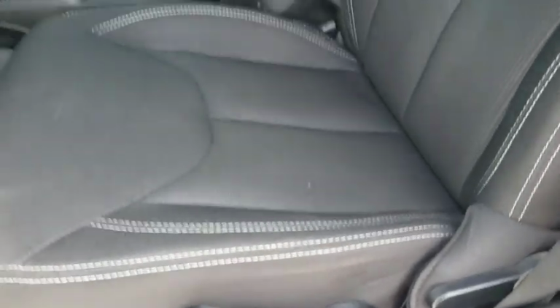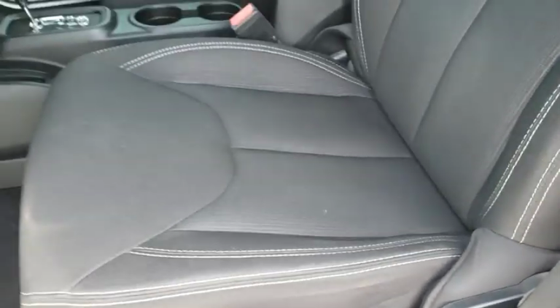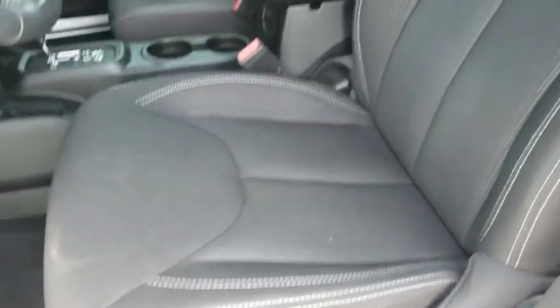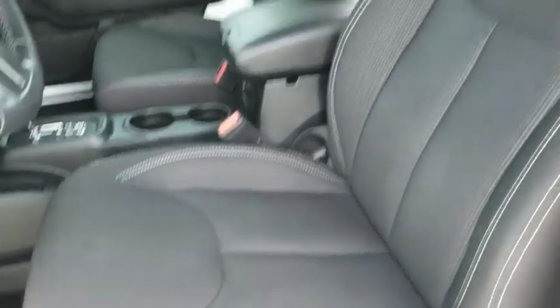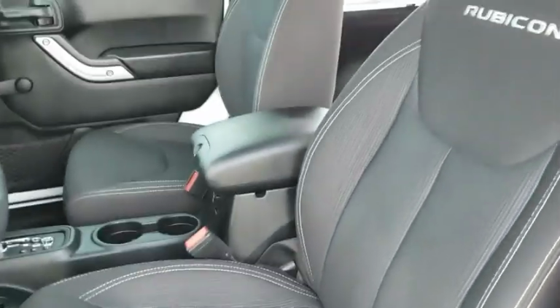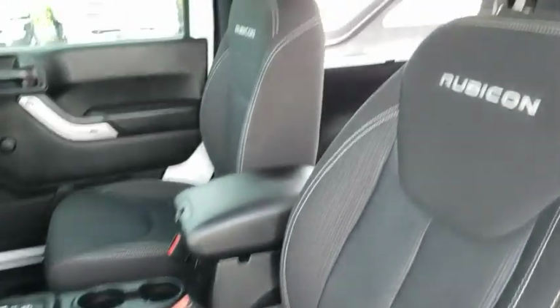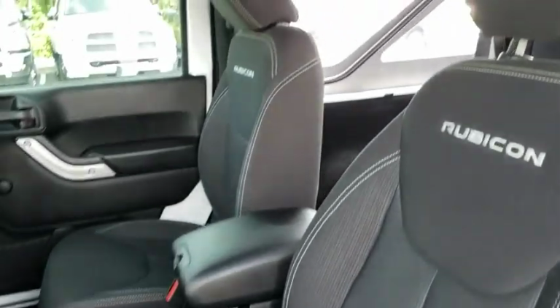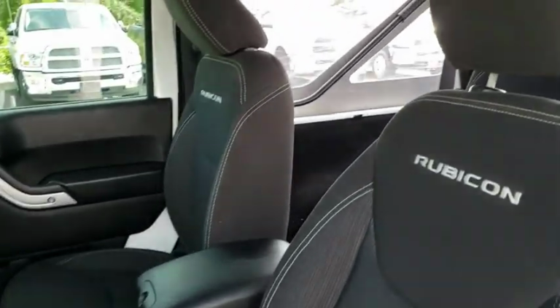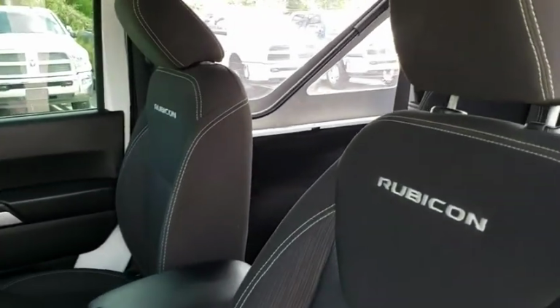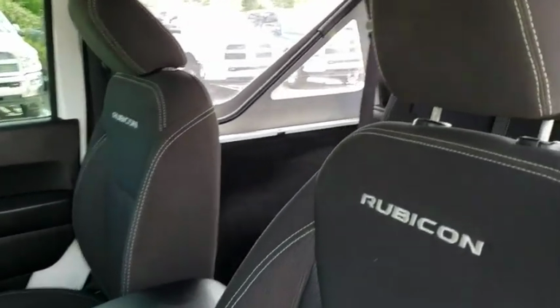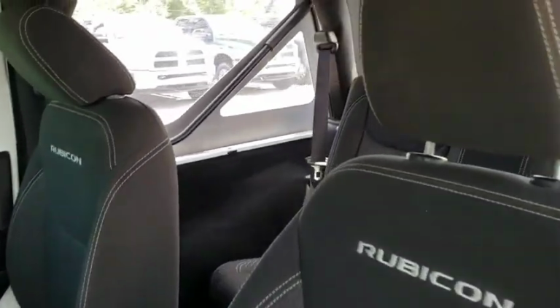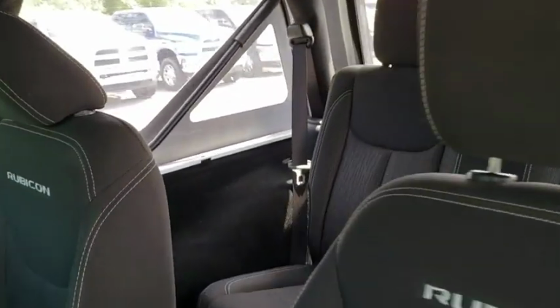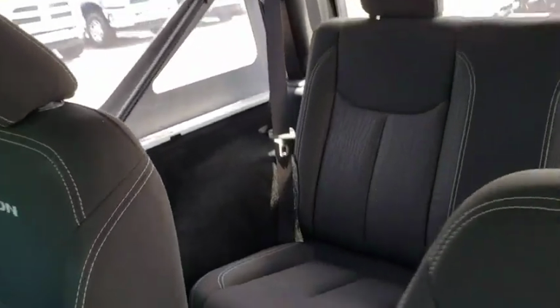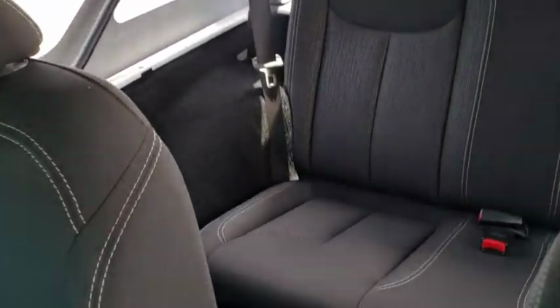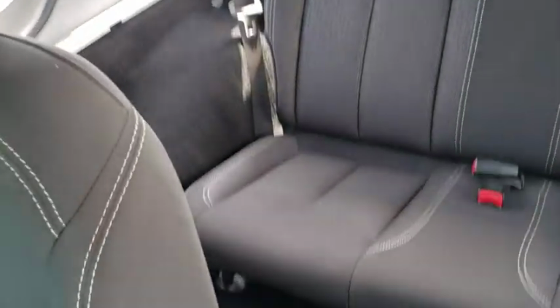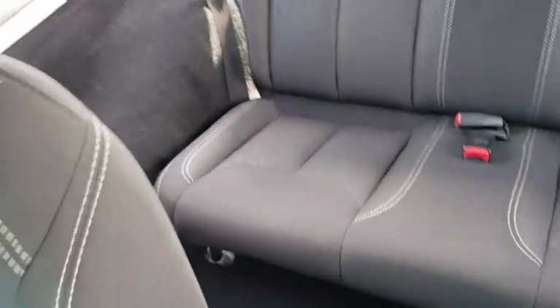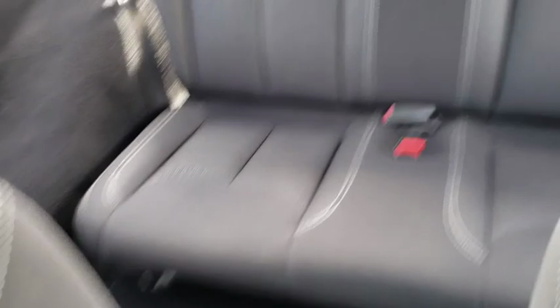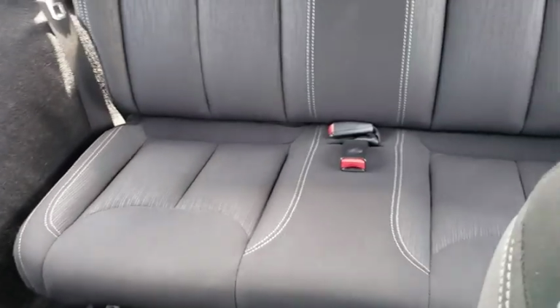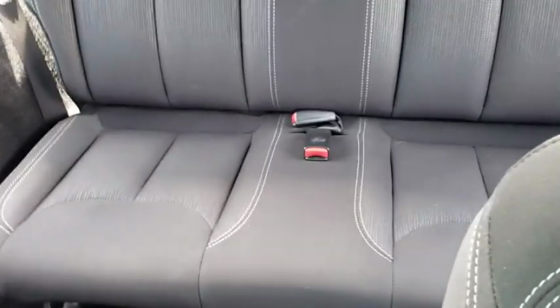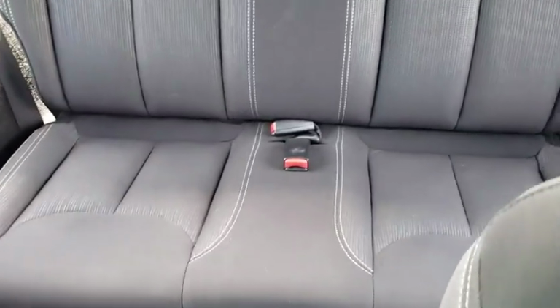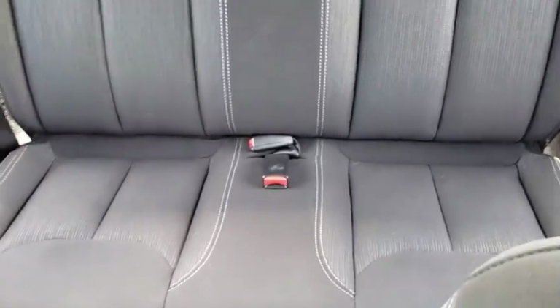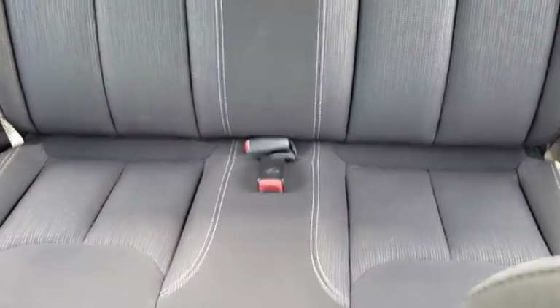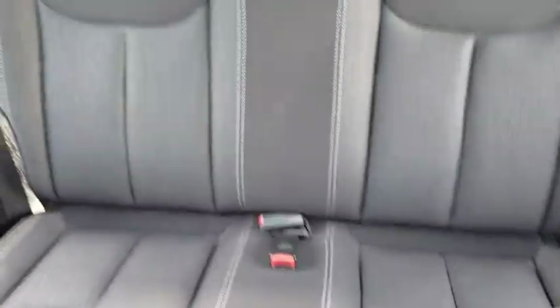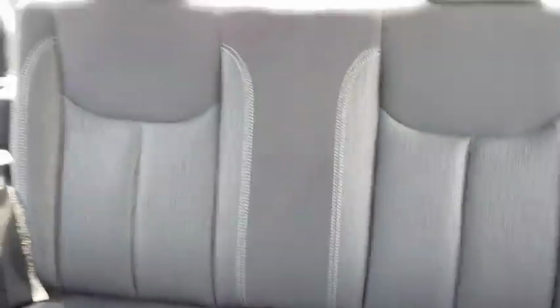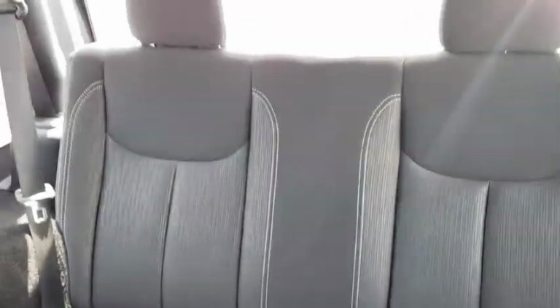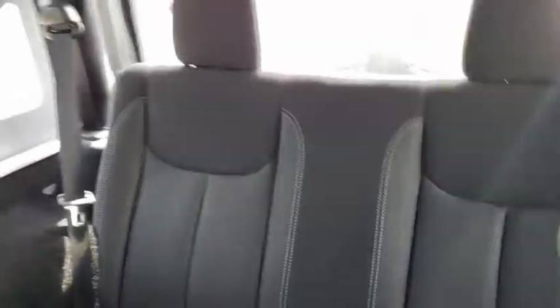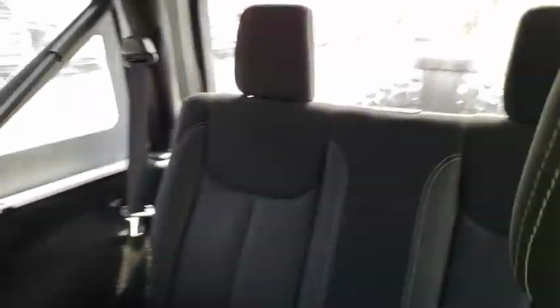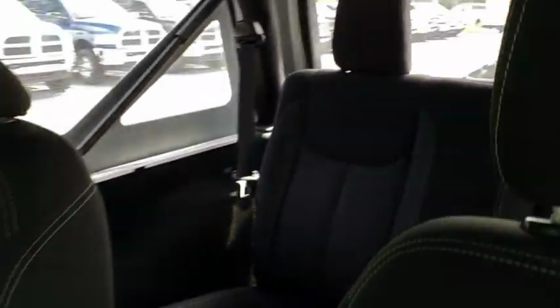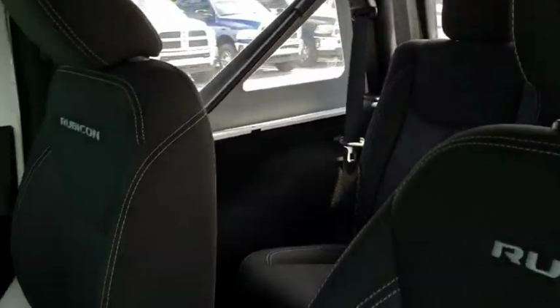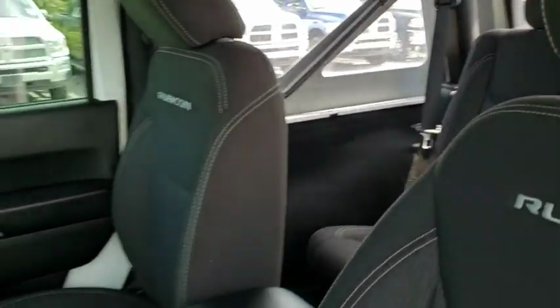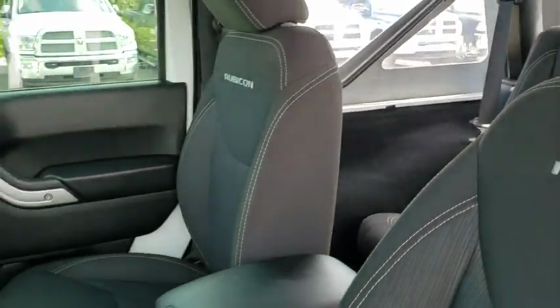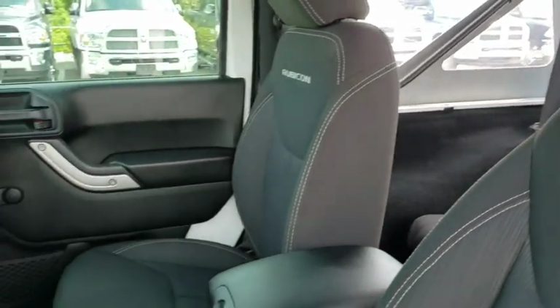Fog lights, tachometer, brake assist, tilt steering wheel, front bucket seats, driver vanity mirror, passenger vanity mirror, convertible soft top.